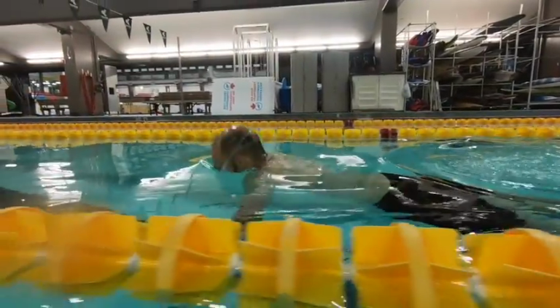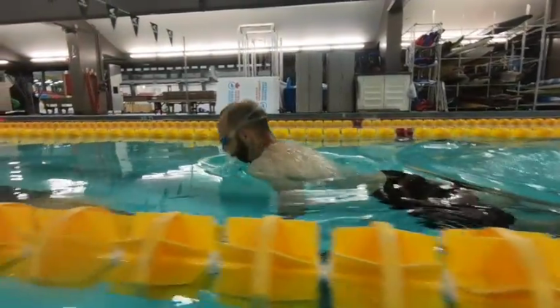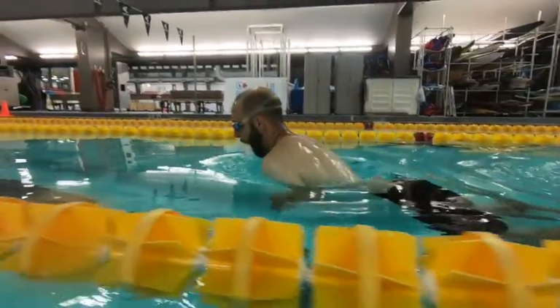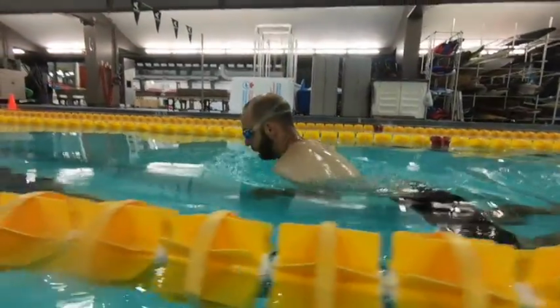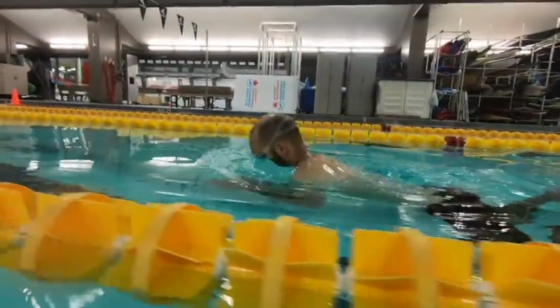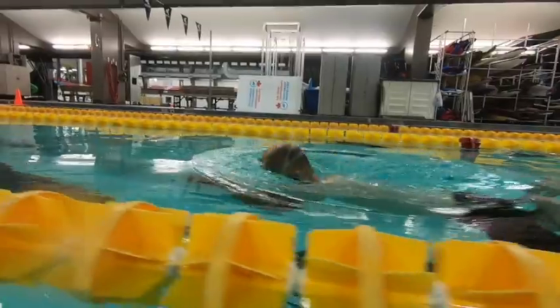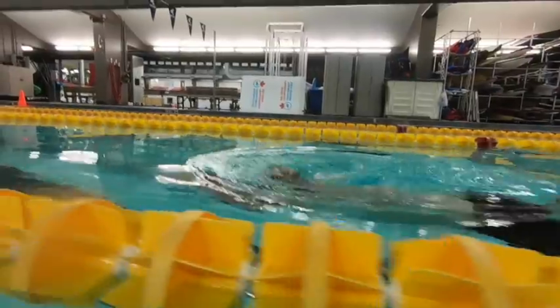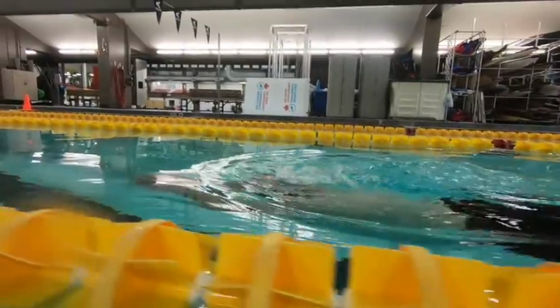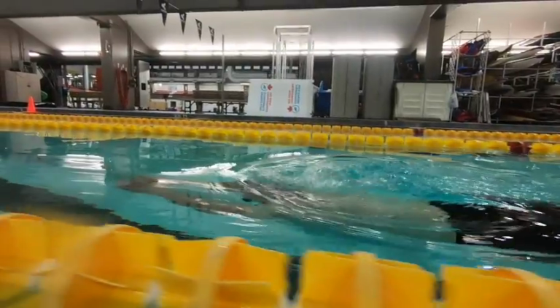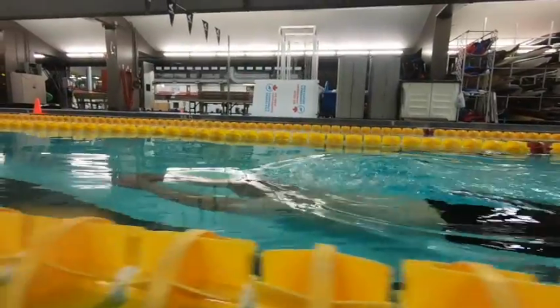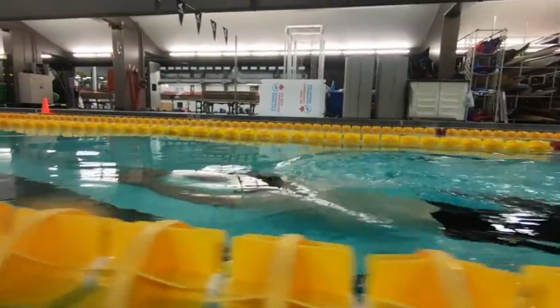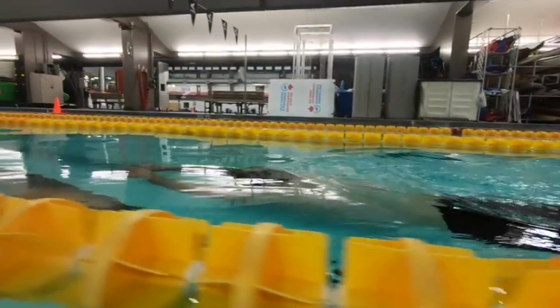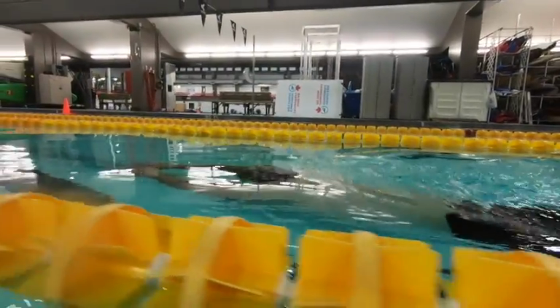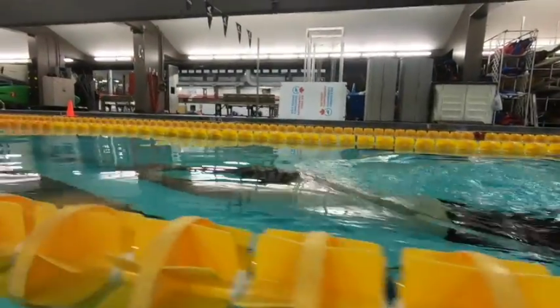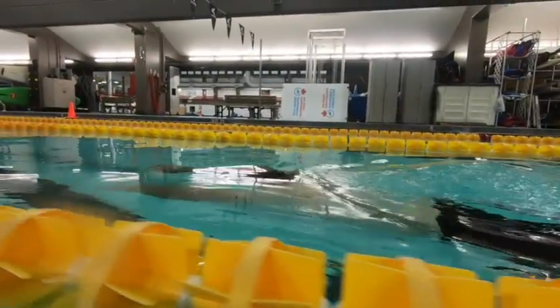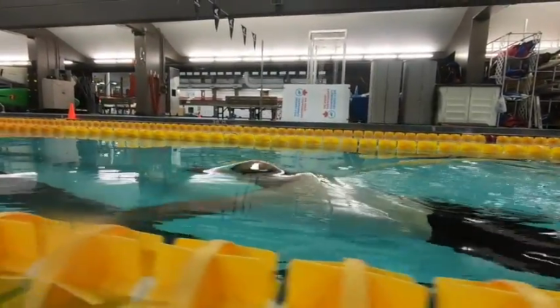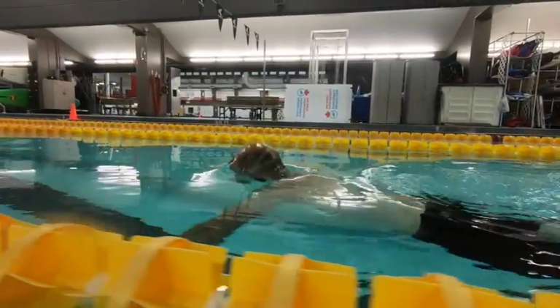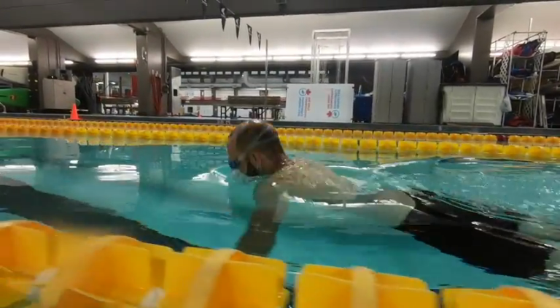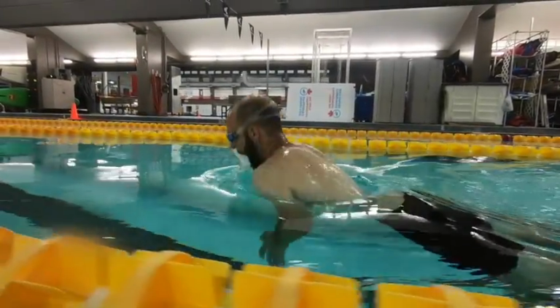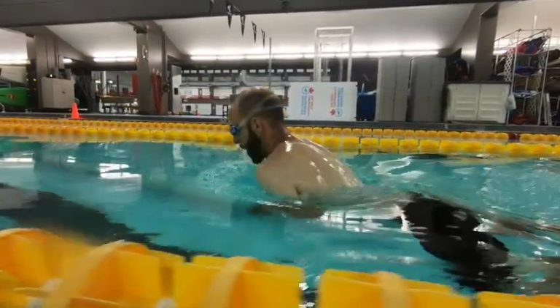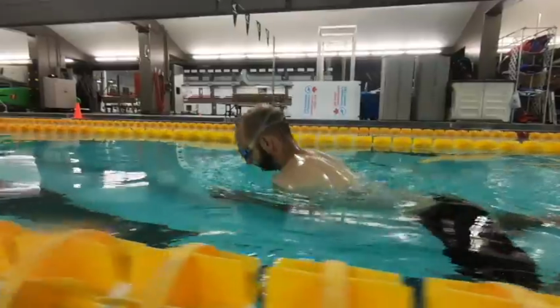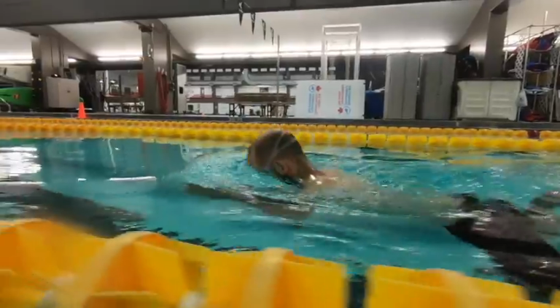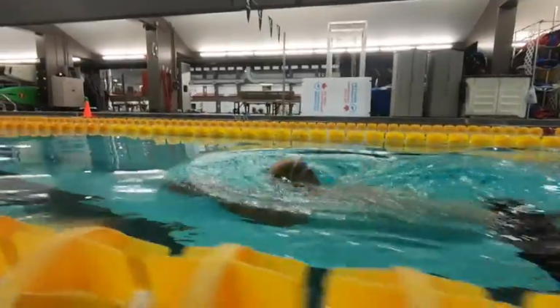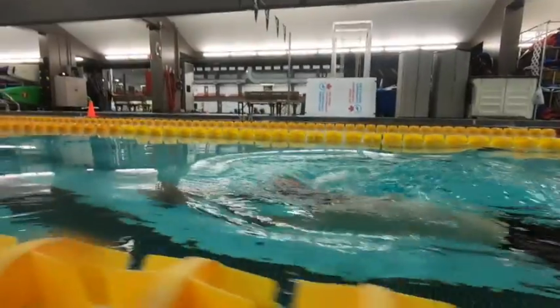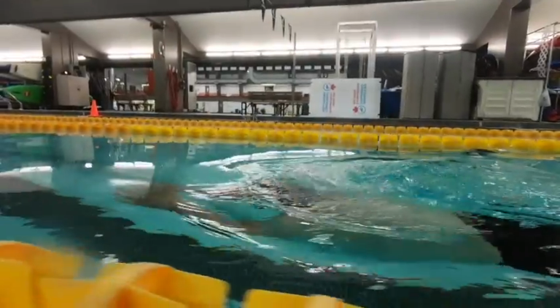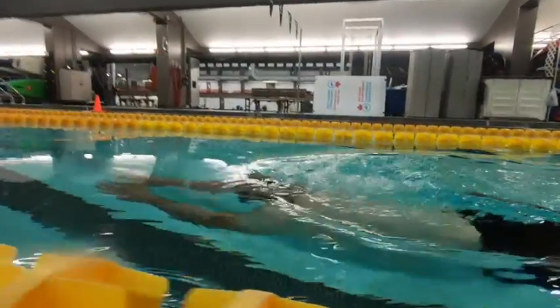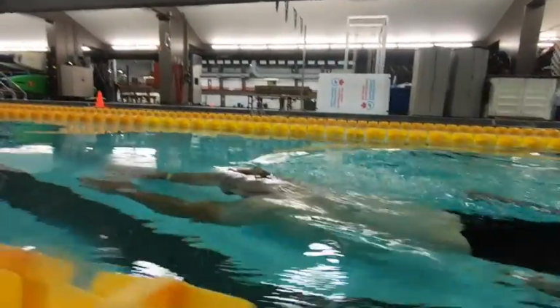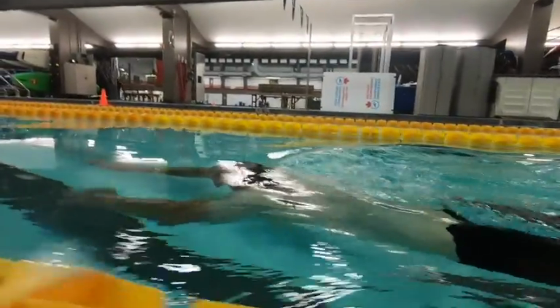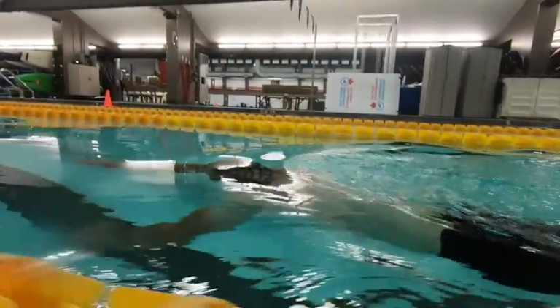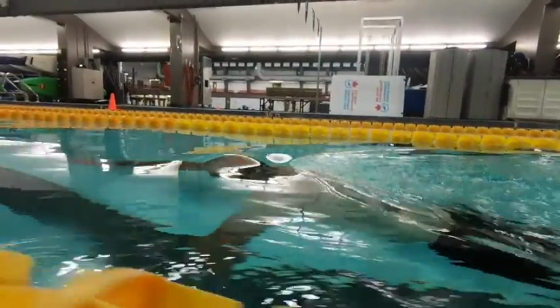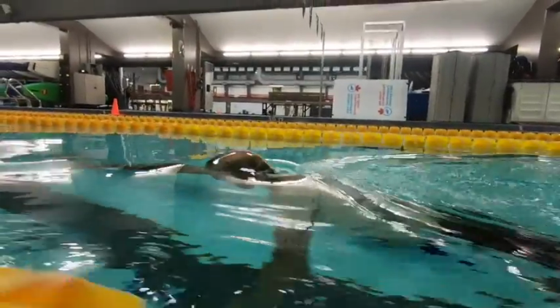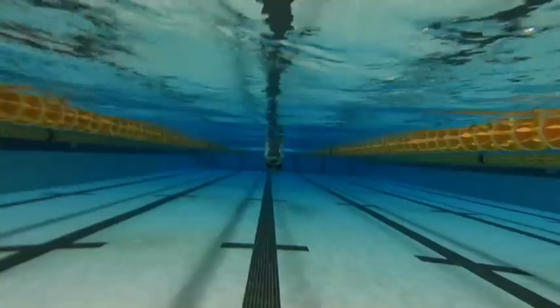Nice patience with your glide here. Really just trying to see what we can do with getting streamlined after the propulsive phase, trying to get into that nice long position.